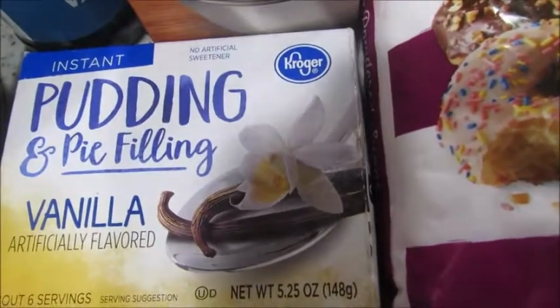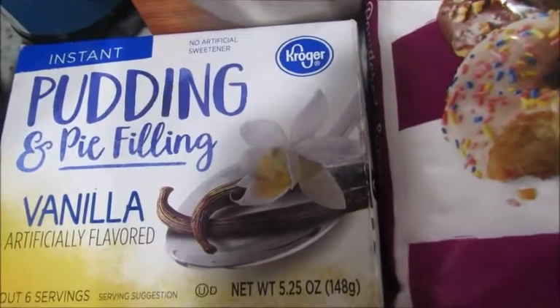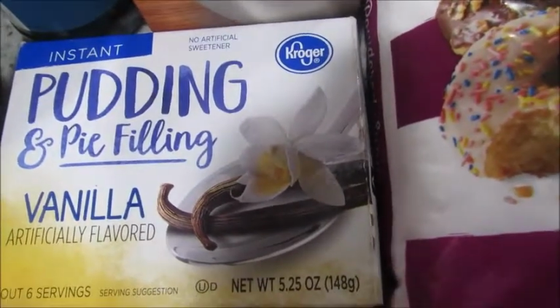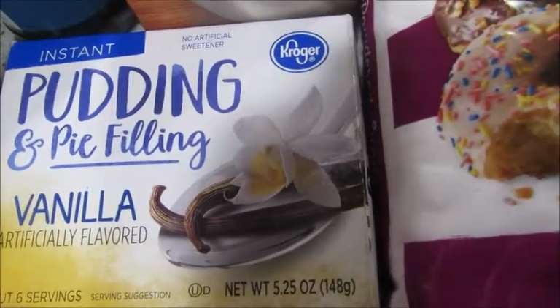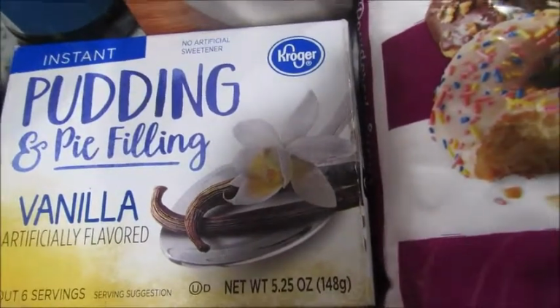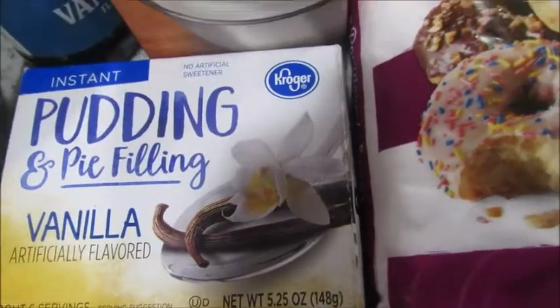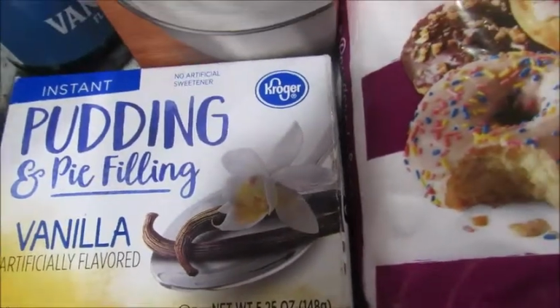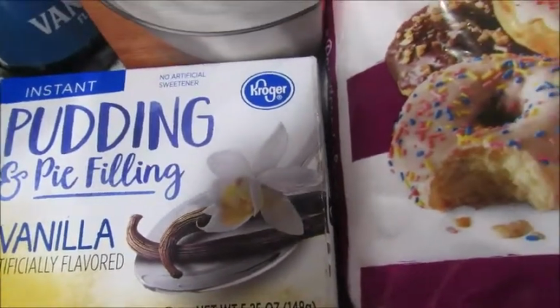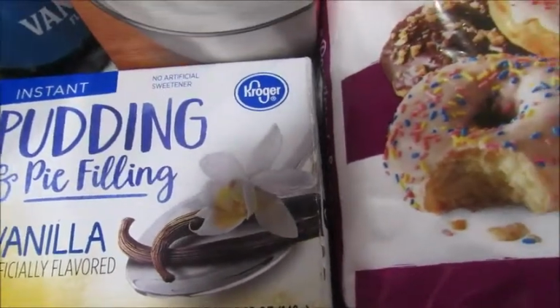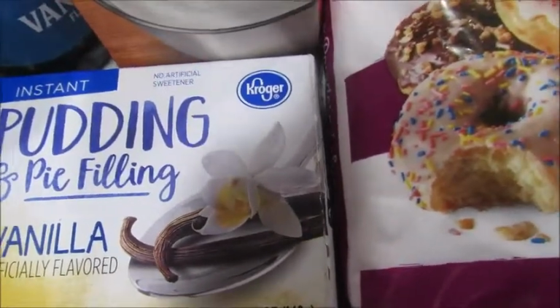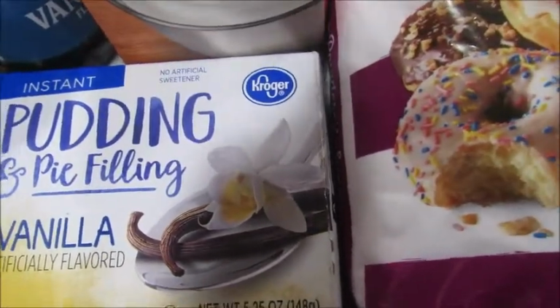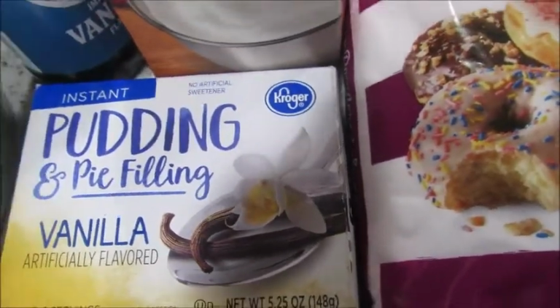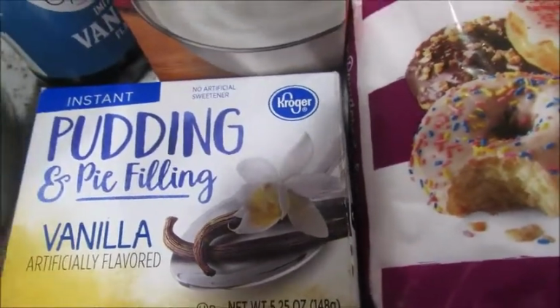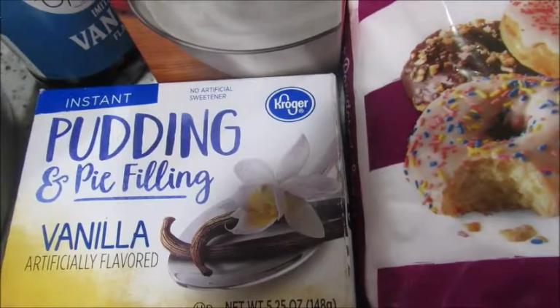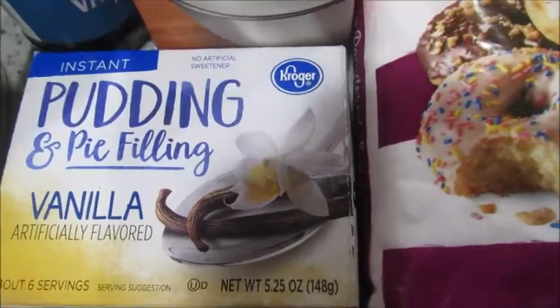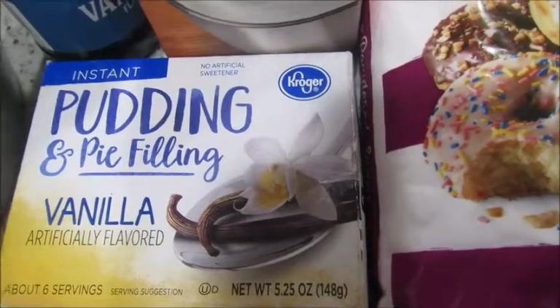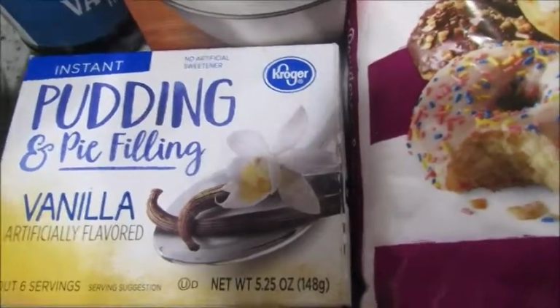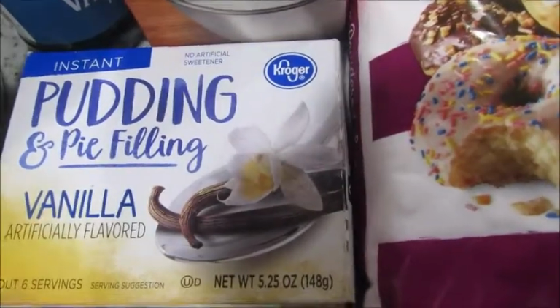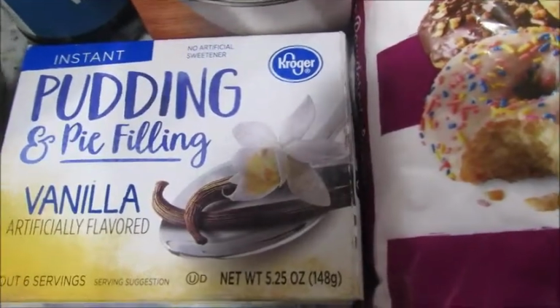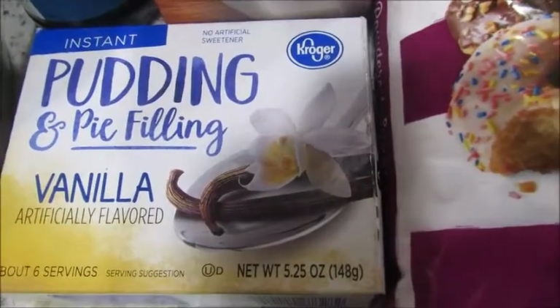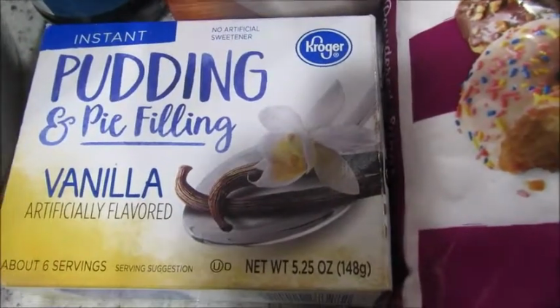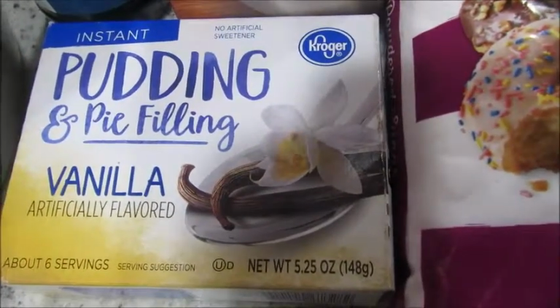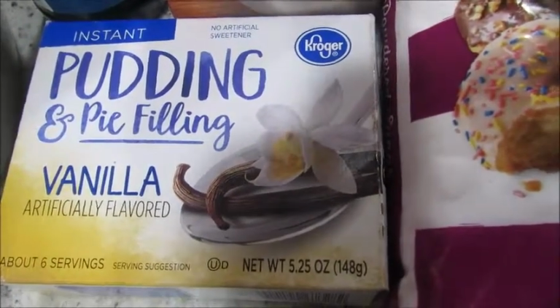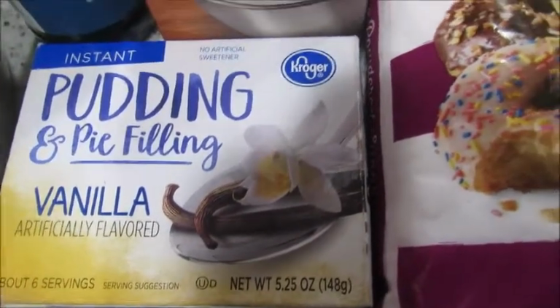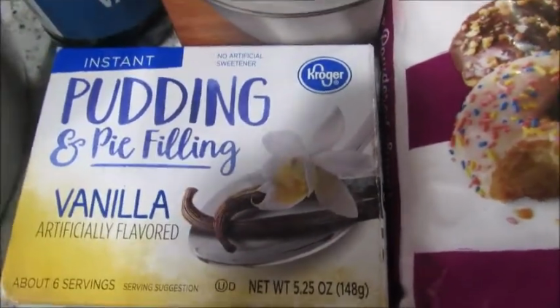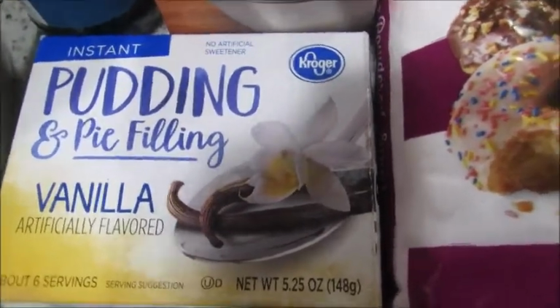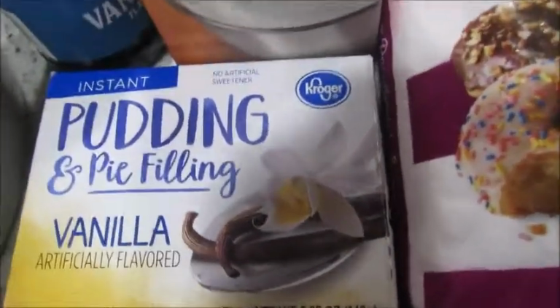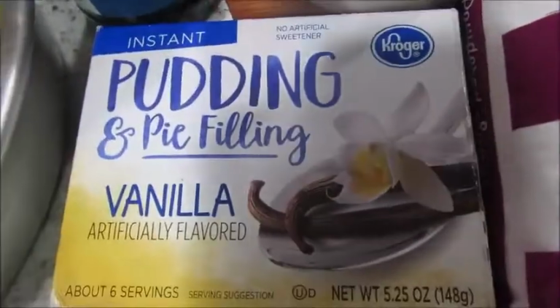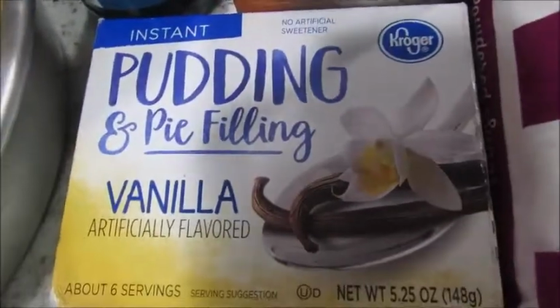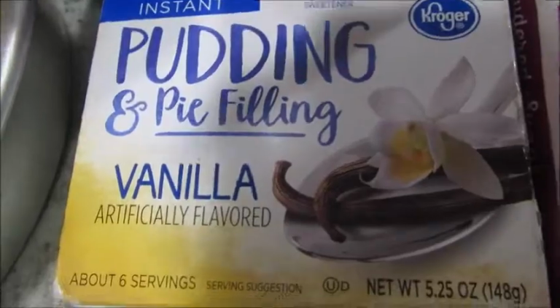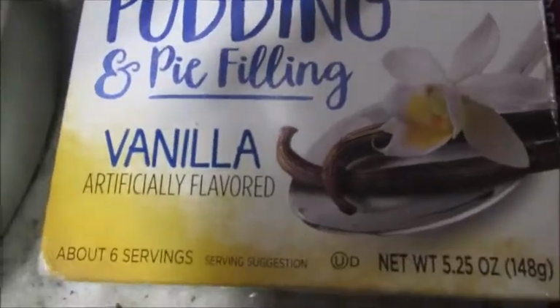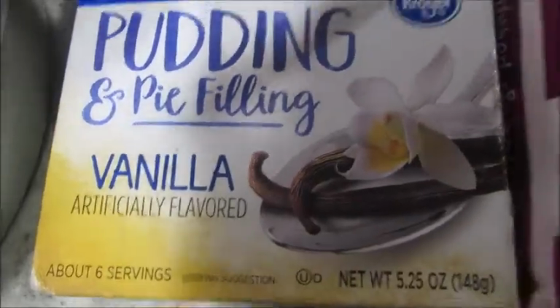The instant pudding also helps to stabilize the whipped cream. But if you don't want to use it, that's fine if you're just gonna use it for a dessert that gets eaten fast. The cake sits a while before you cut it, so that's why we add pudding so it can last longer.